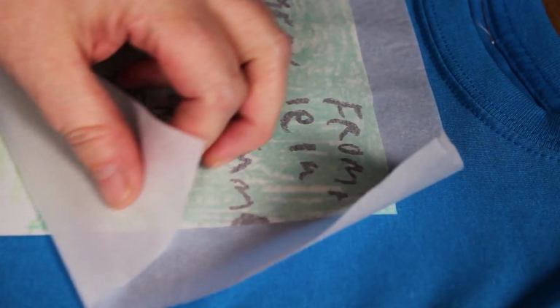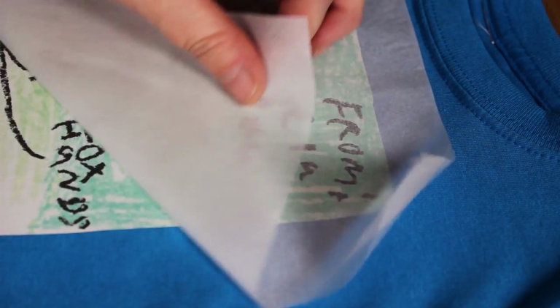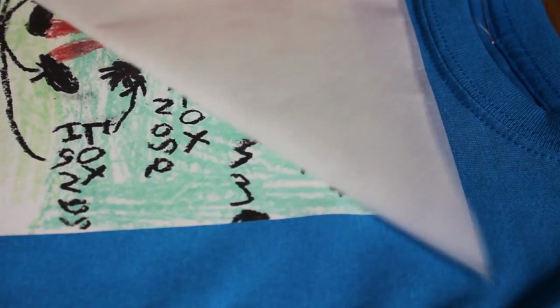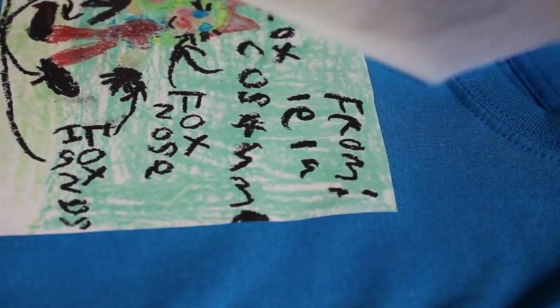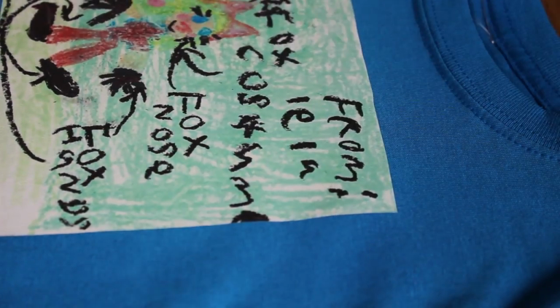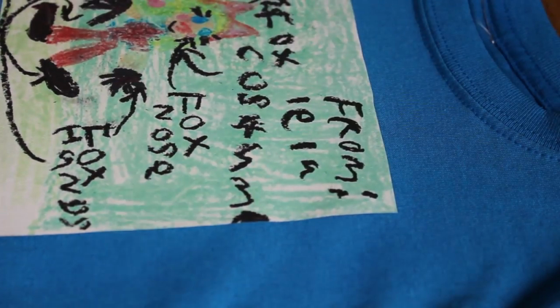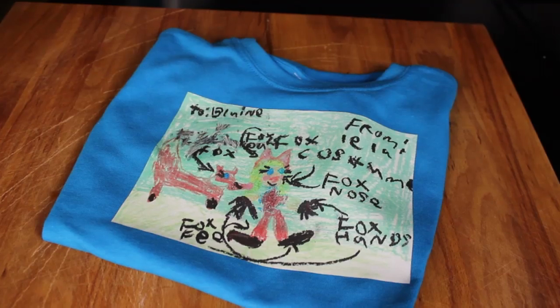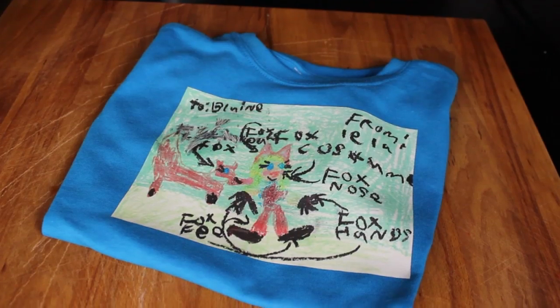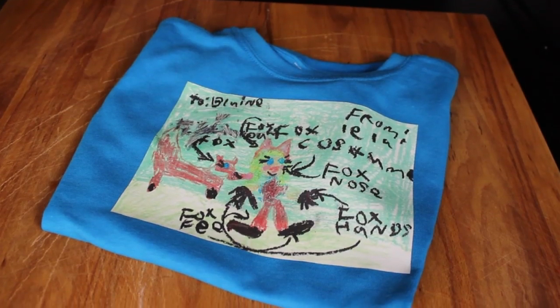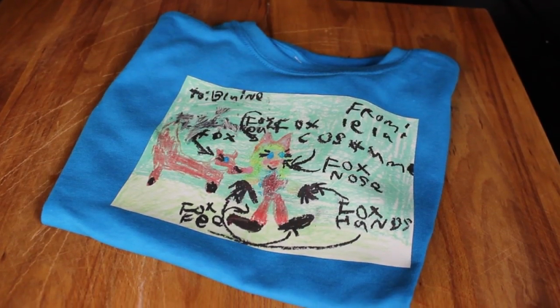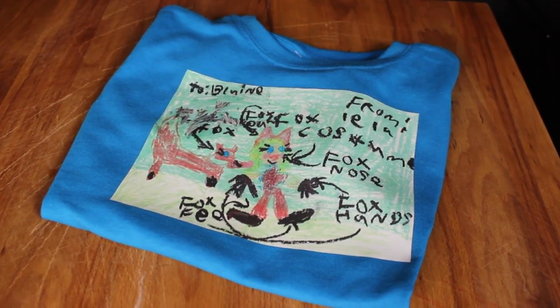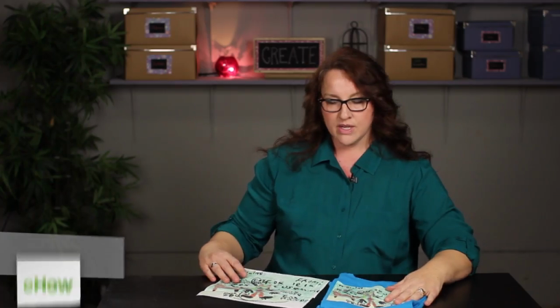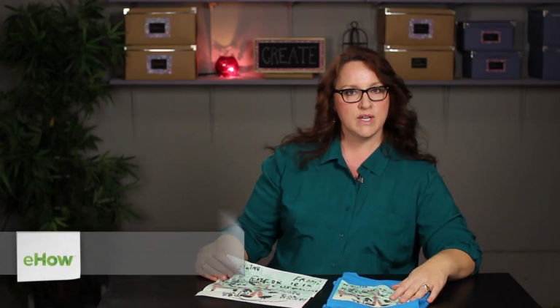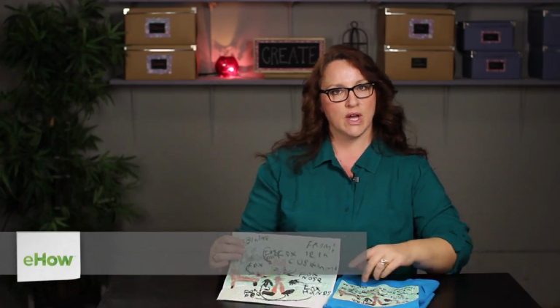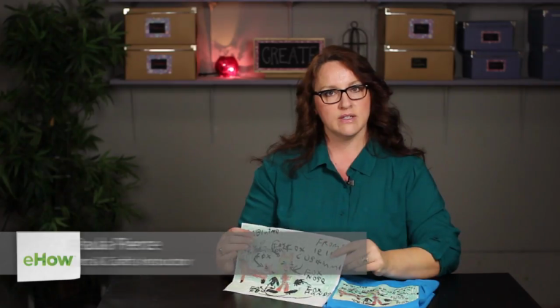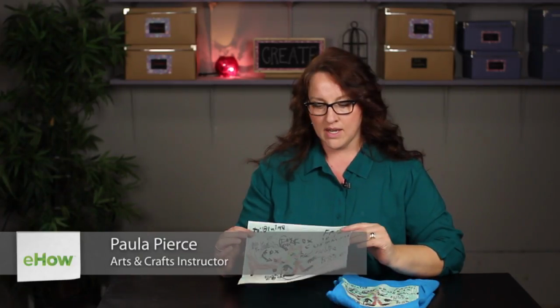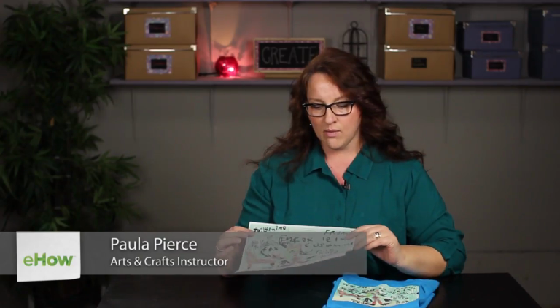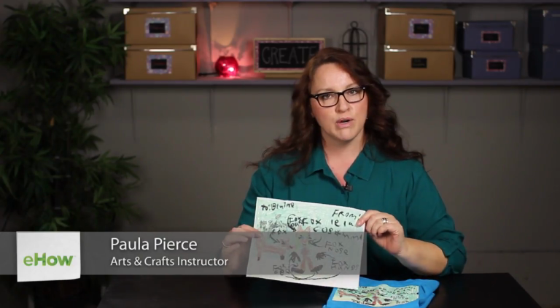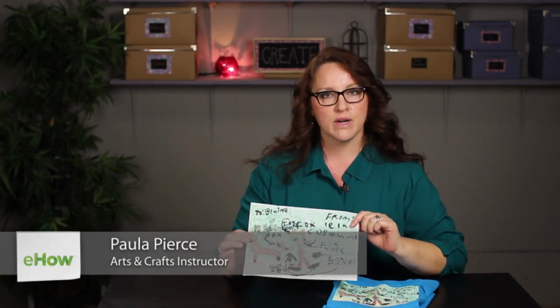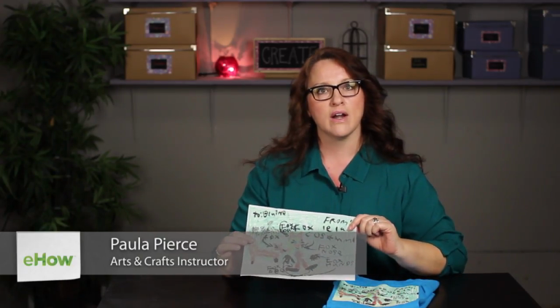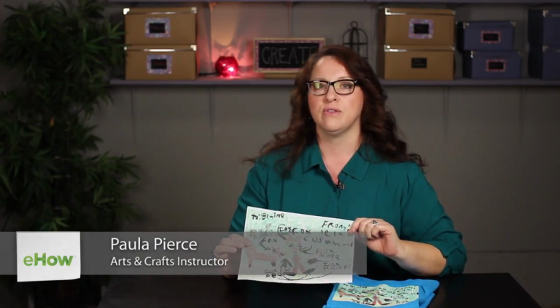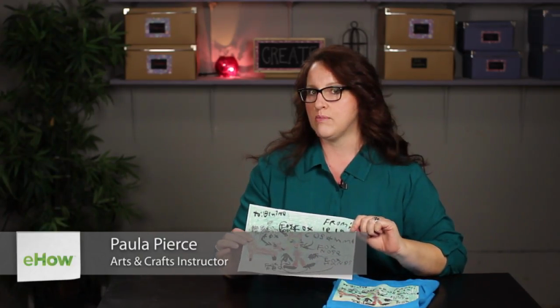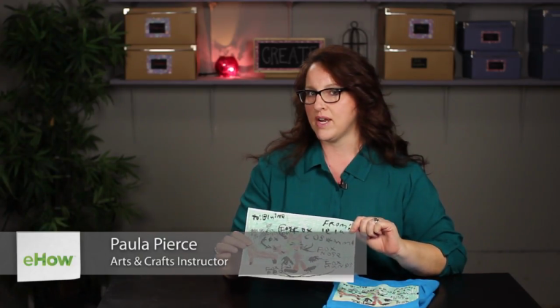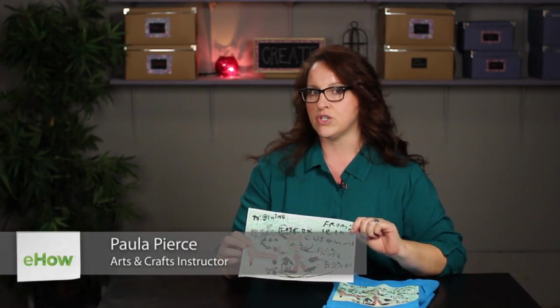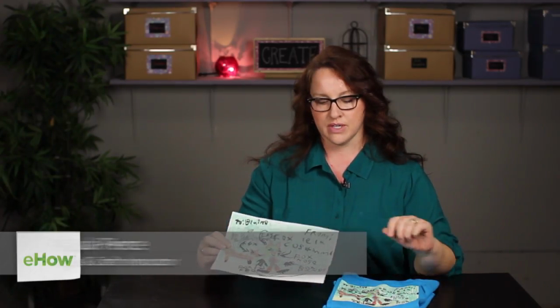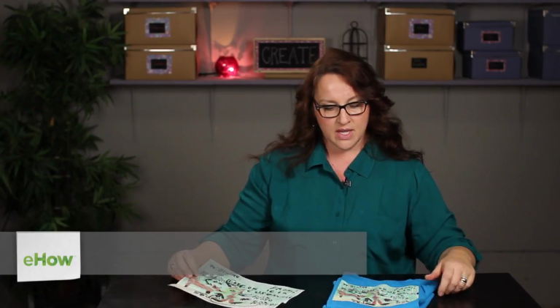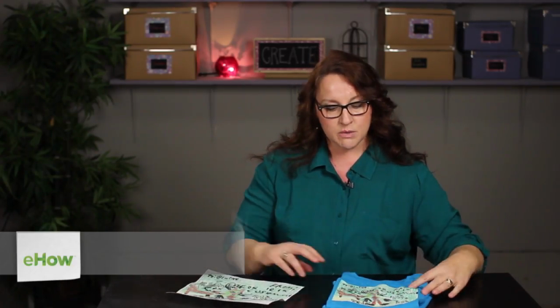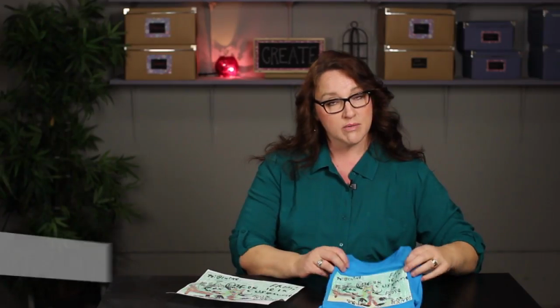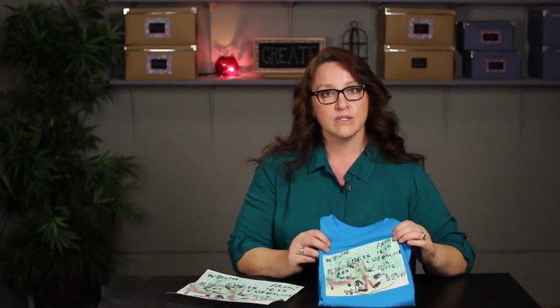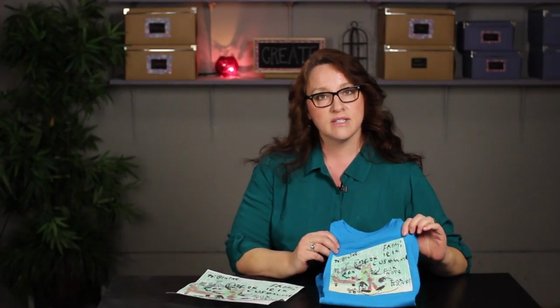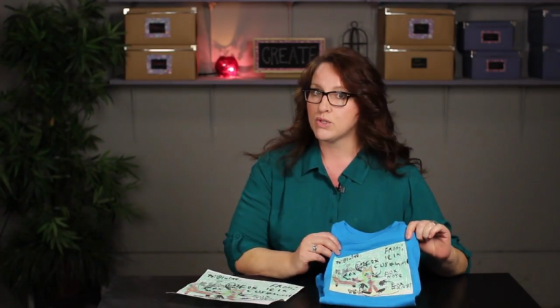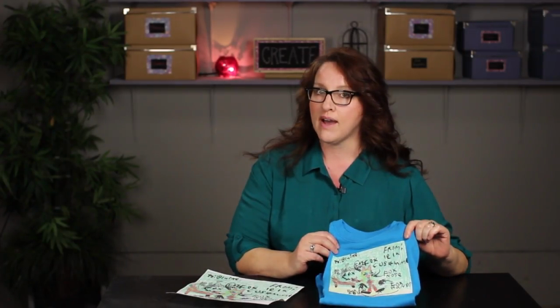Hi, I'm Paula Pierce and this is how to transfer artwork onto a t-shirt. Say your child has made a beautiful work of art and you think it would make a great t-shirt. This is pretty simple to do and today I'm going to show you how.